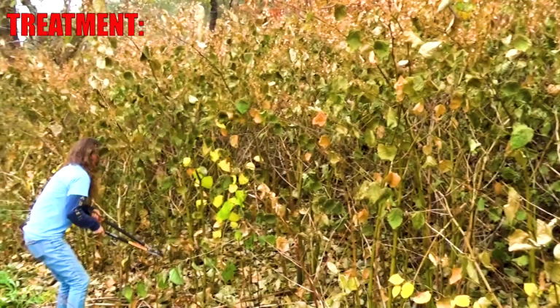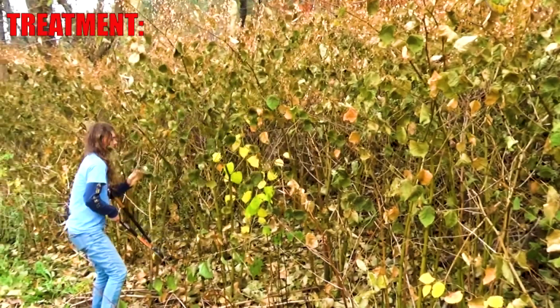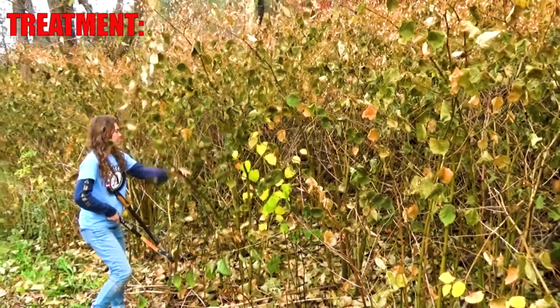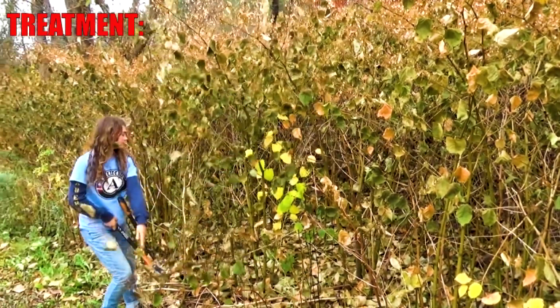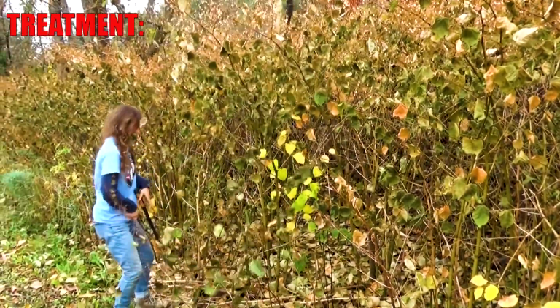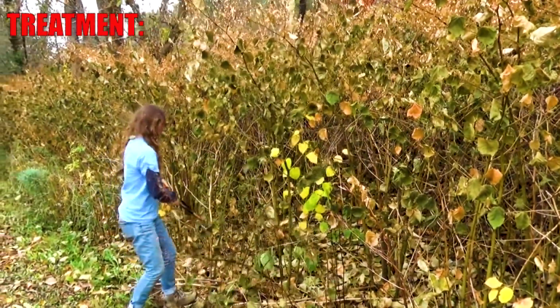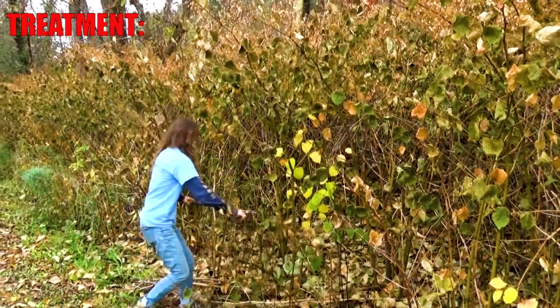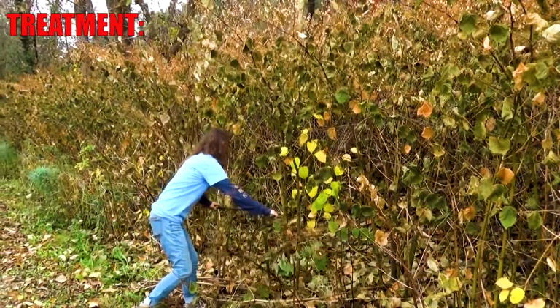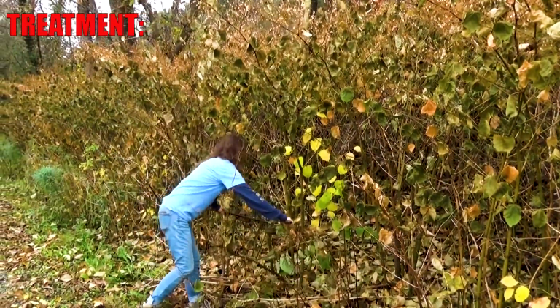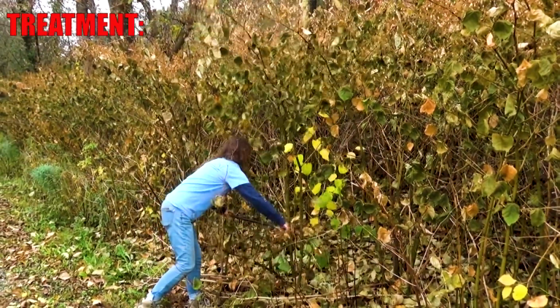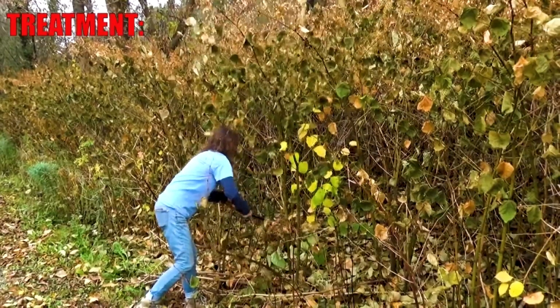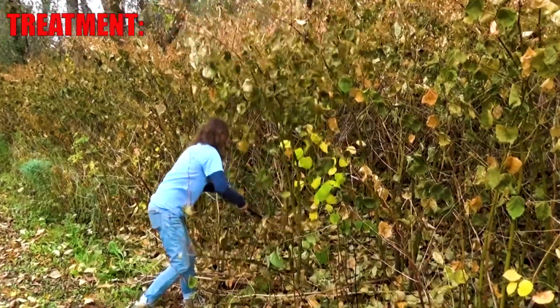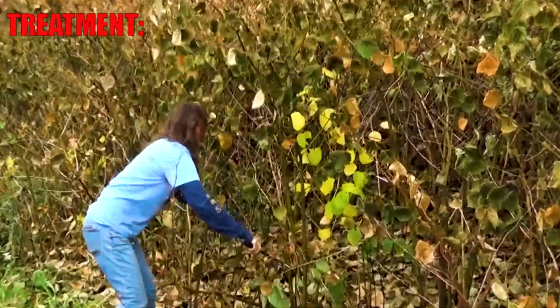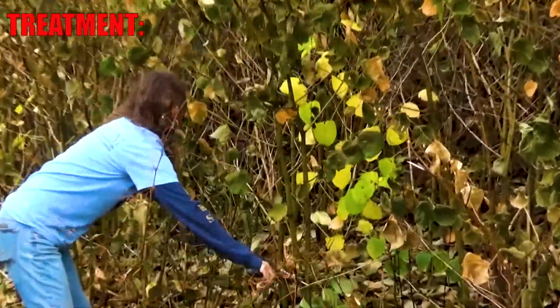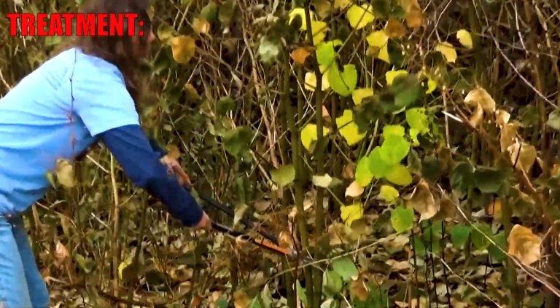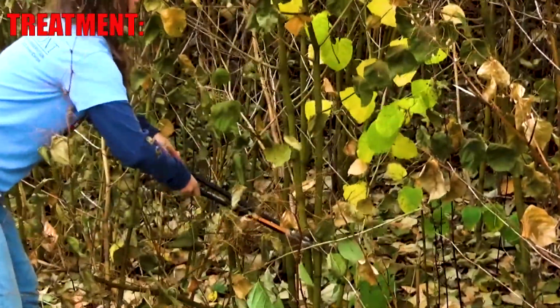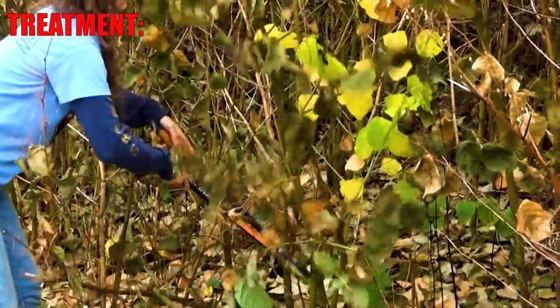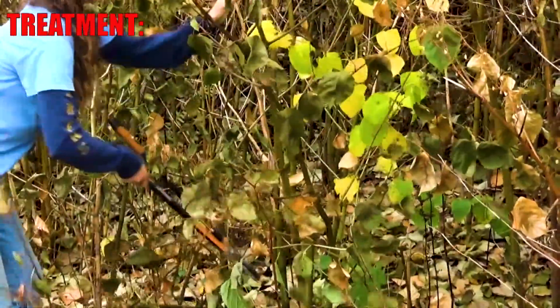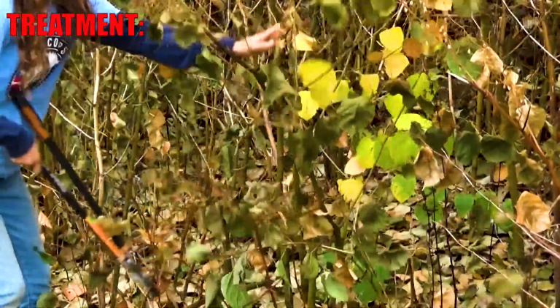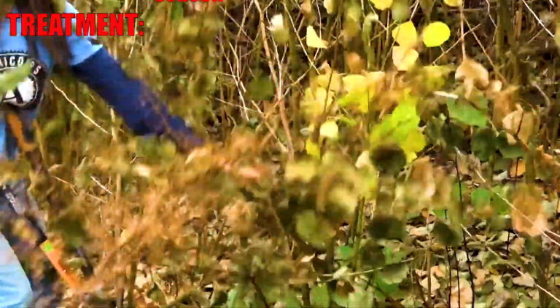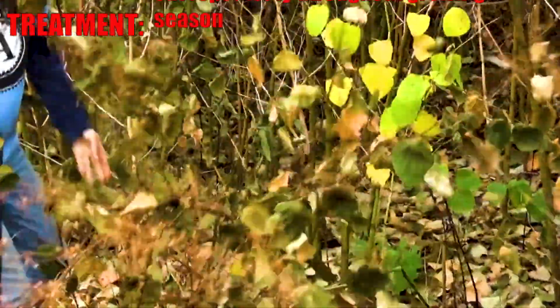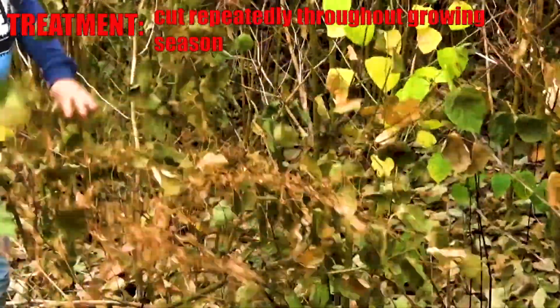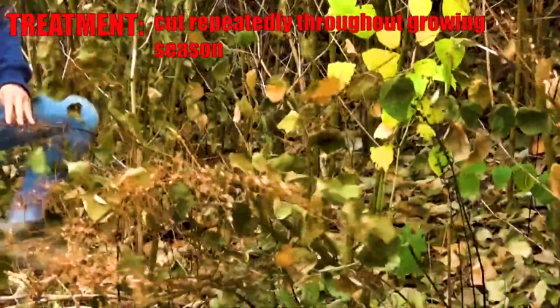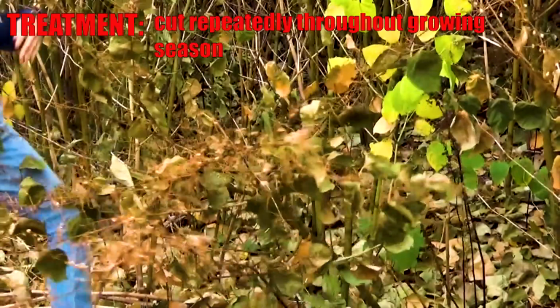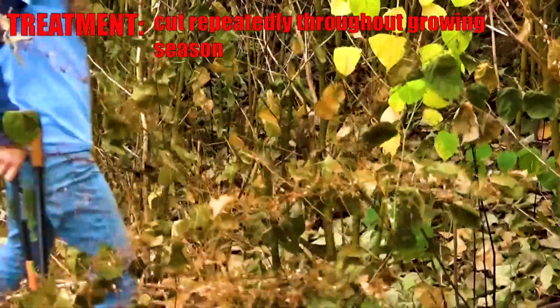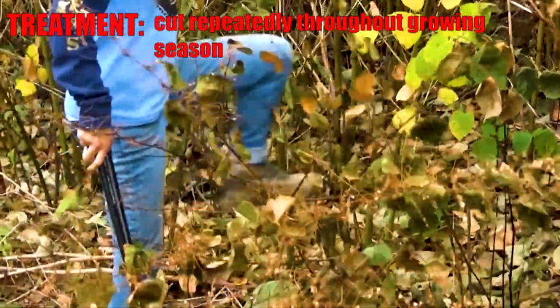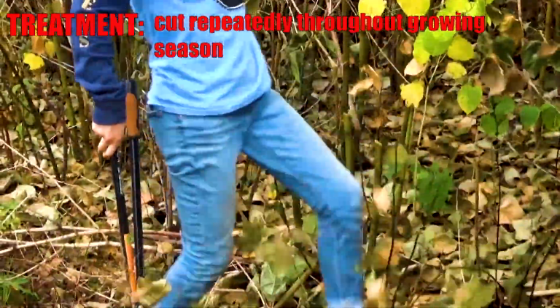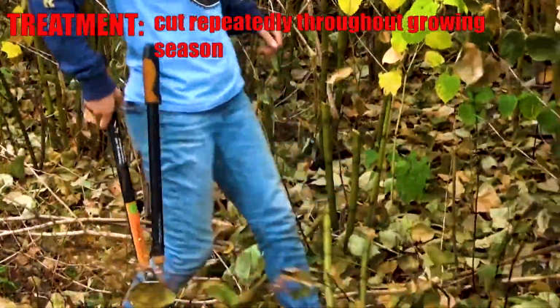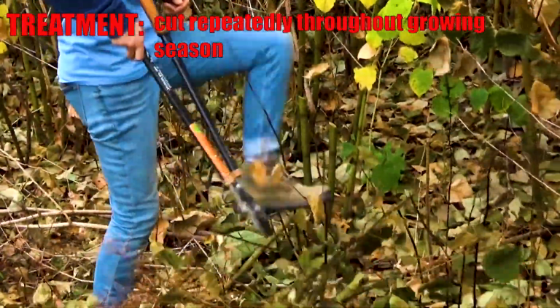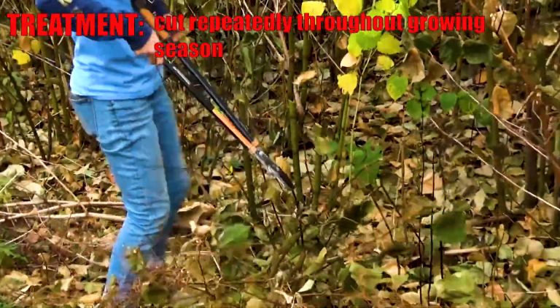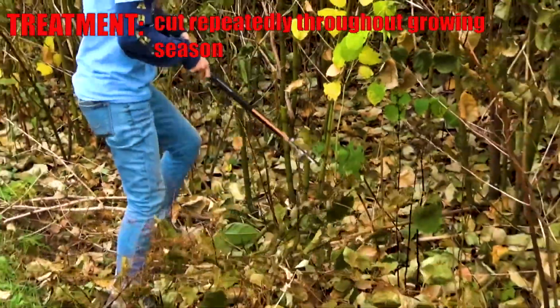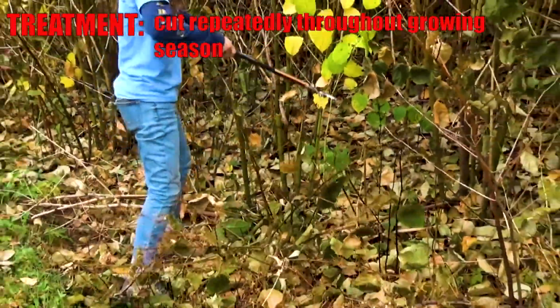It's really difficult to eradicate by digging, unless you get really young plants. The tried and true method is just to cut it above ground — you're in it for the long haul.